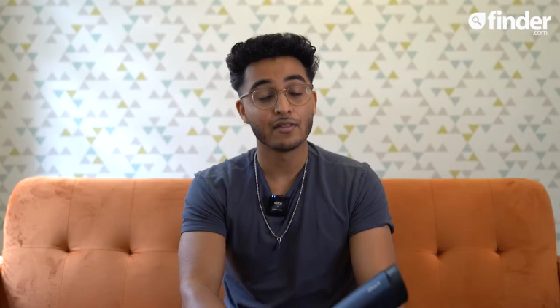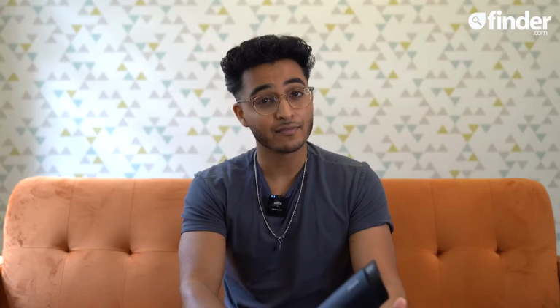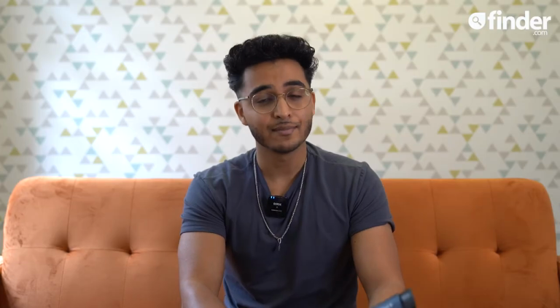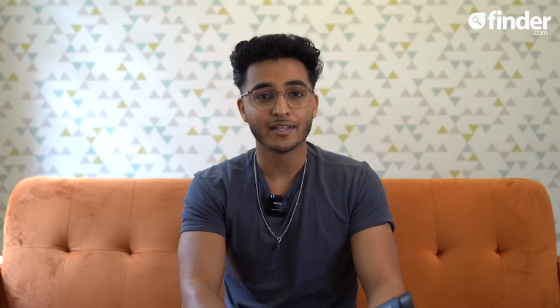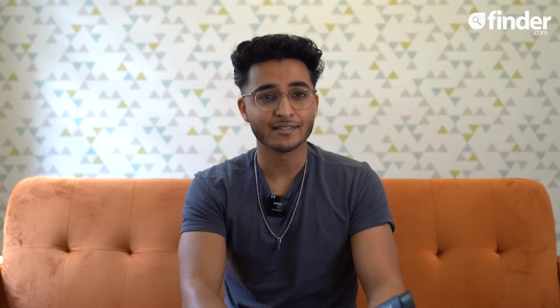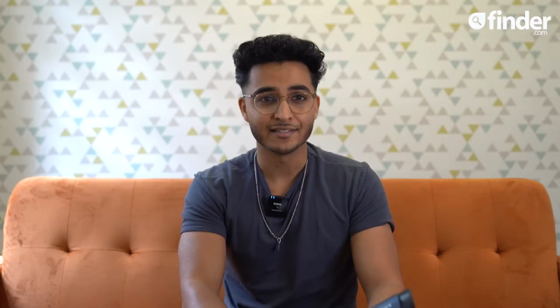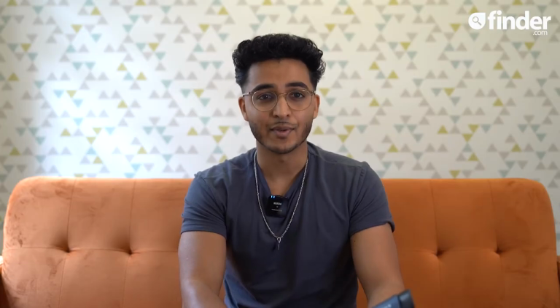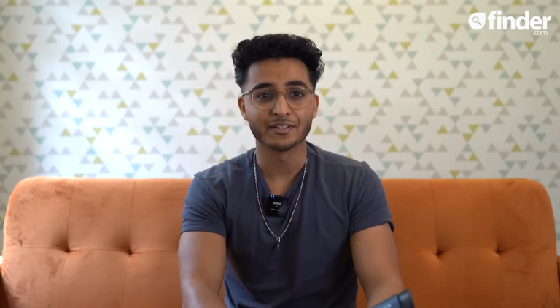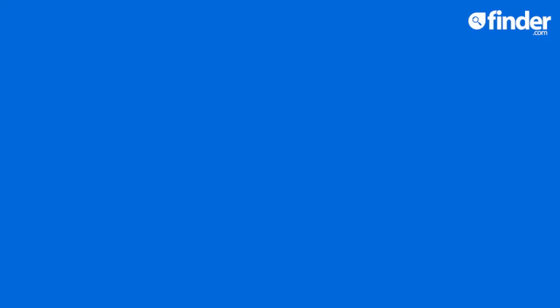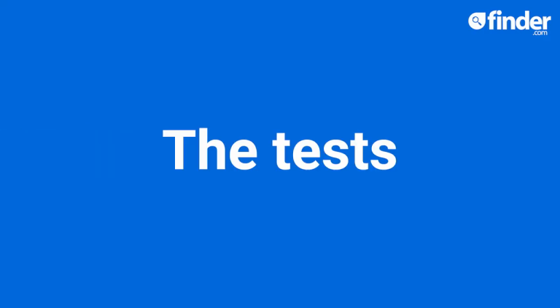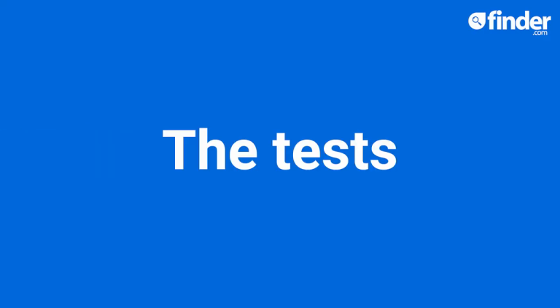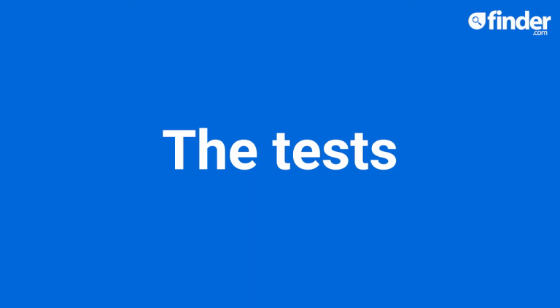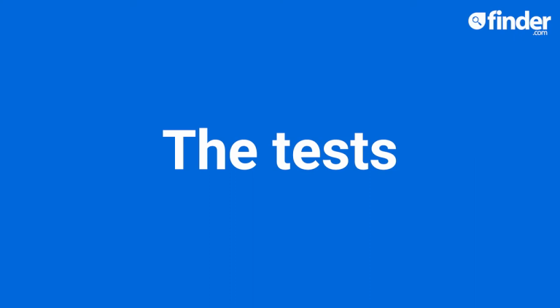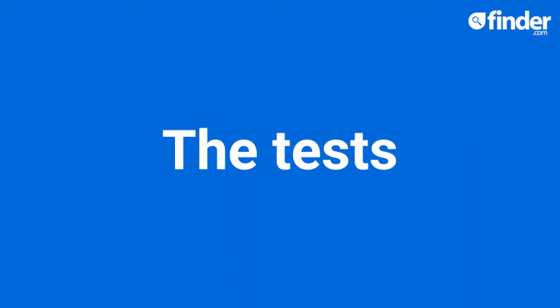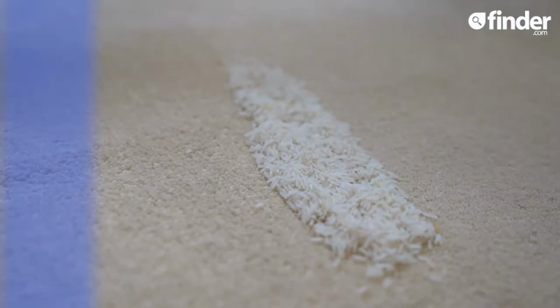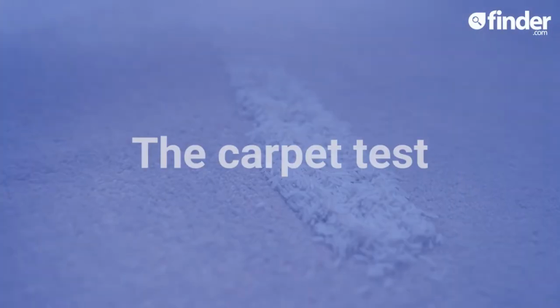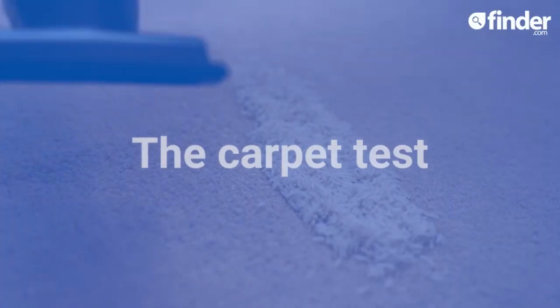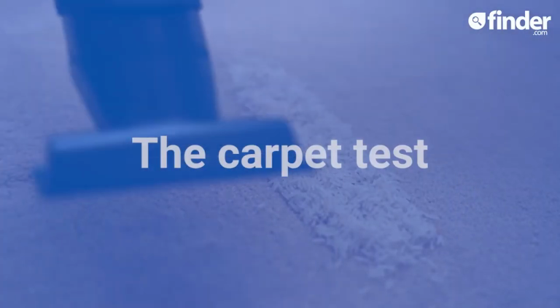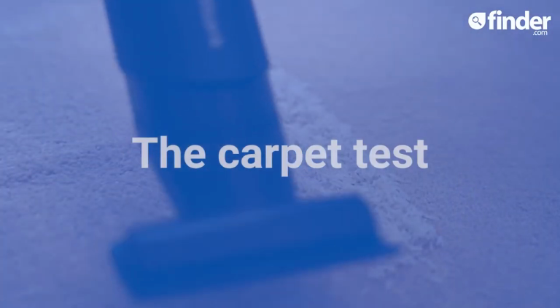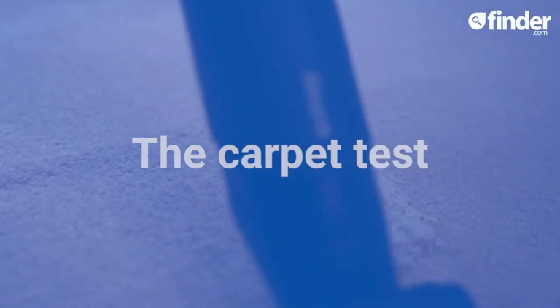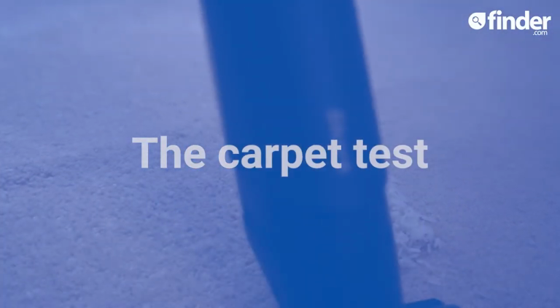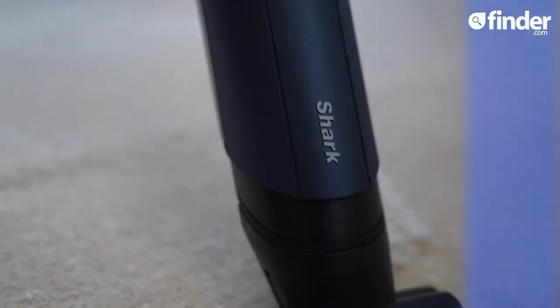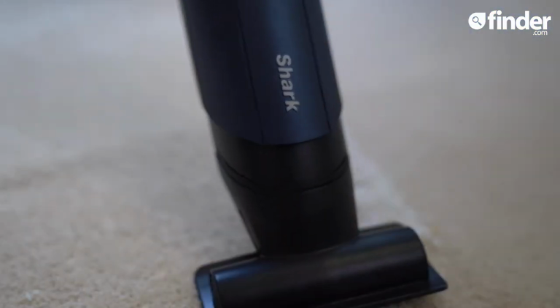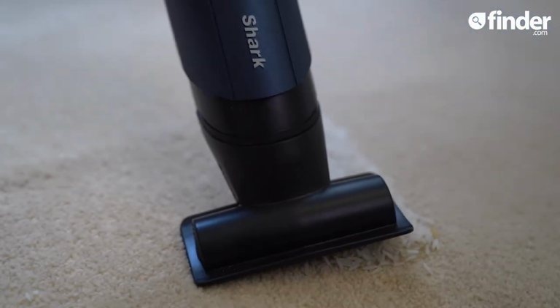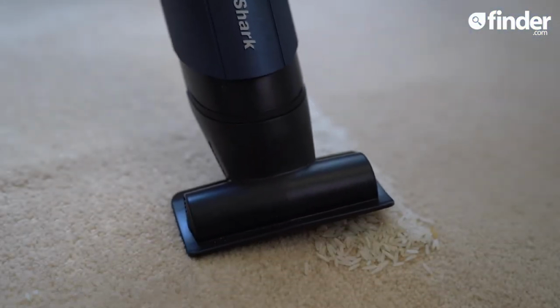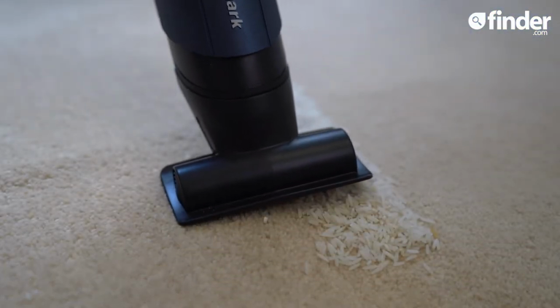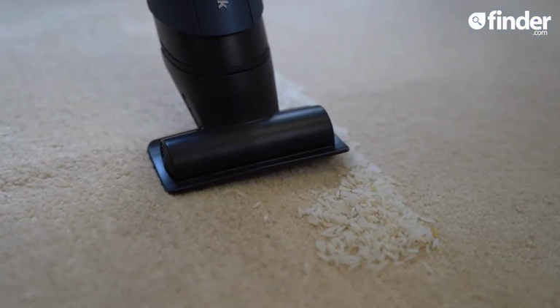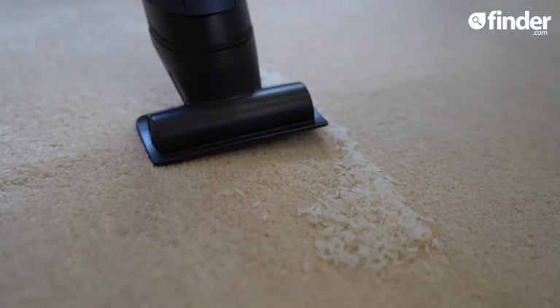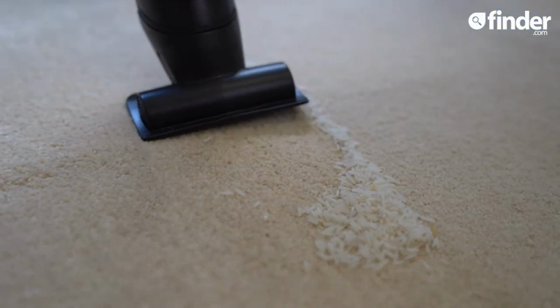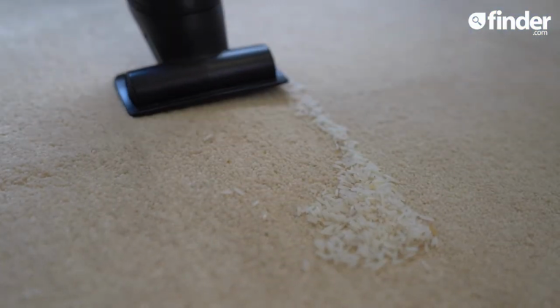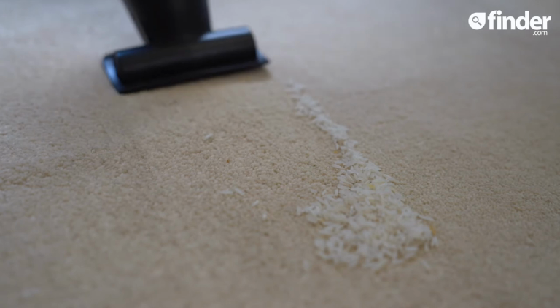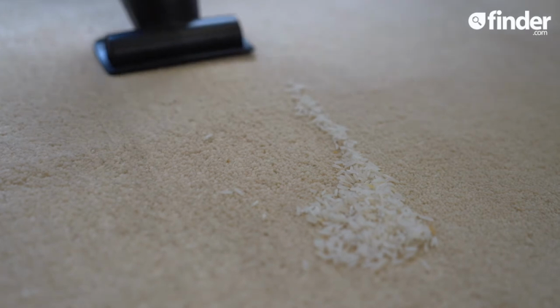Thankfully, it is easy to empty. Let's see how well this Shark handles a handful of rice on our lovely carpet in three strokes.